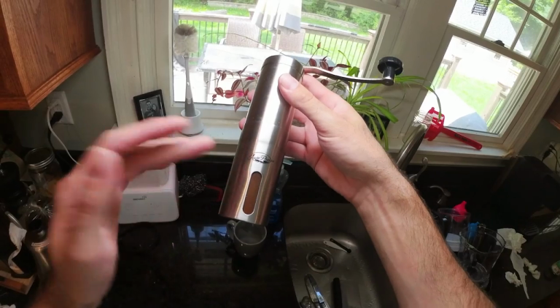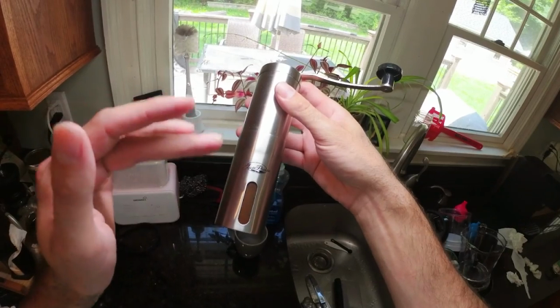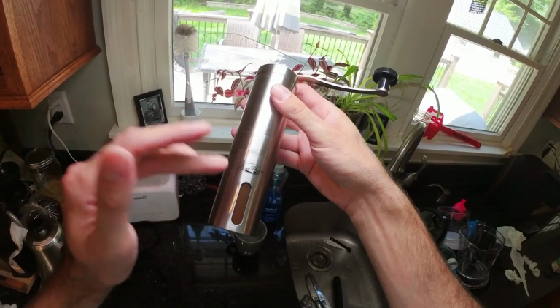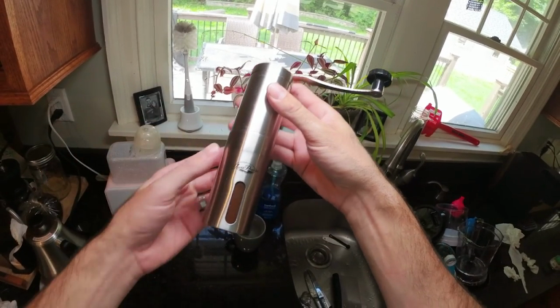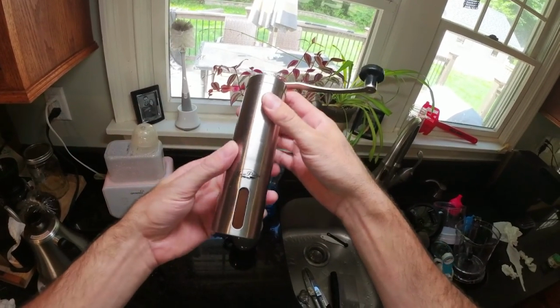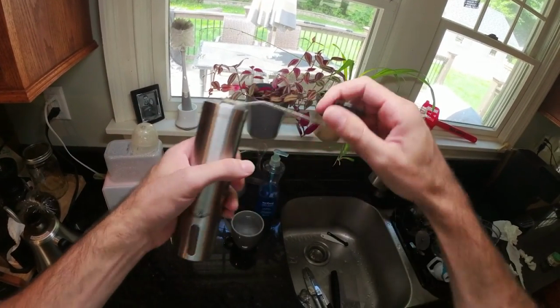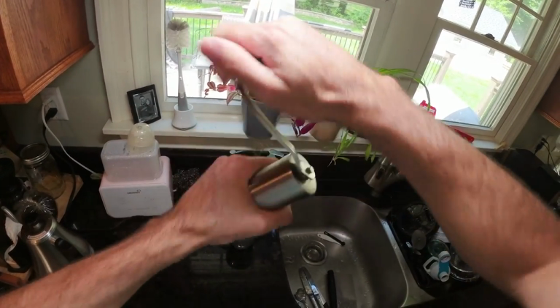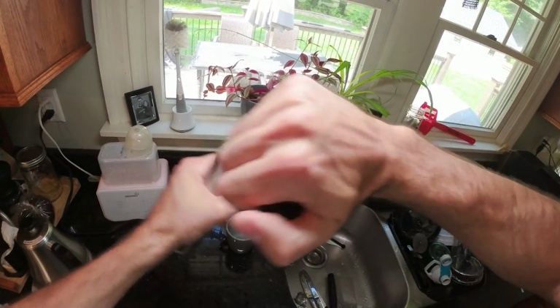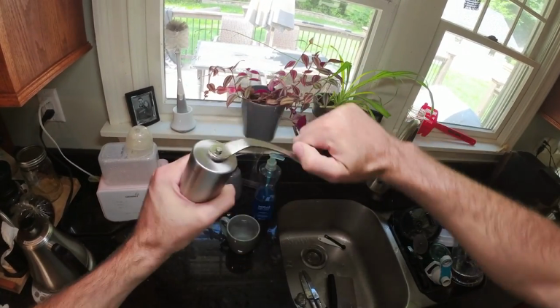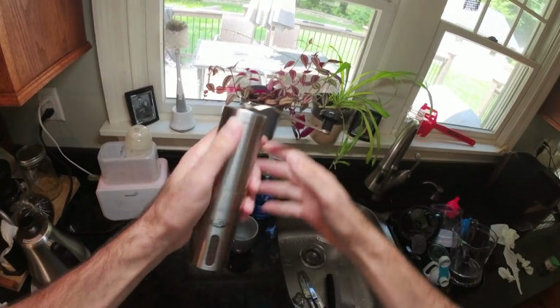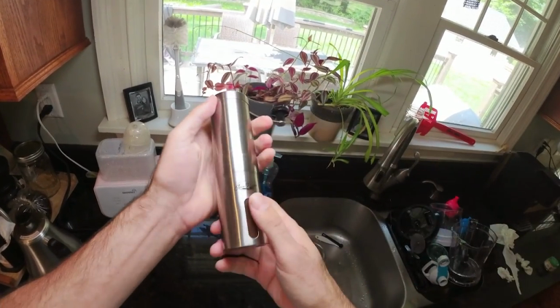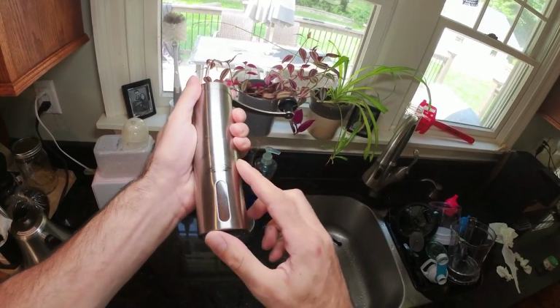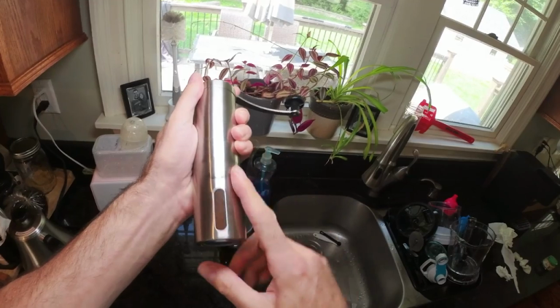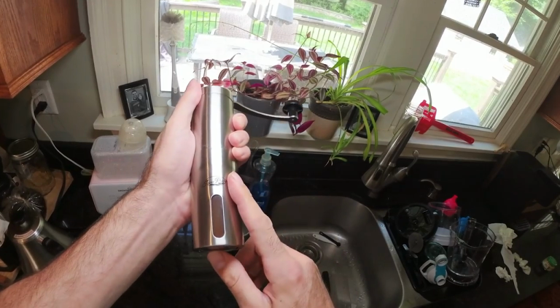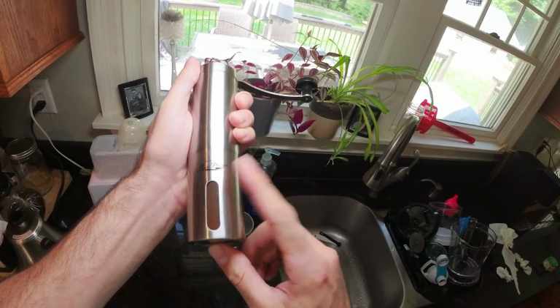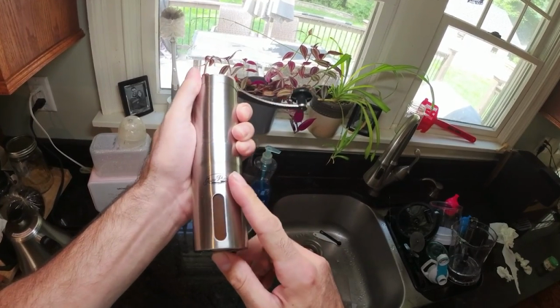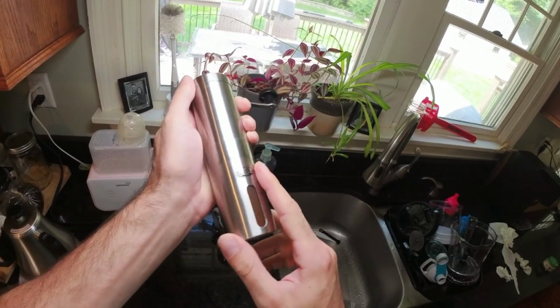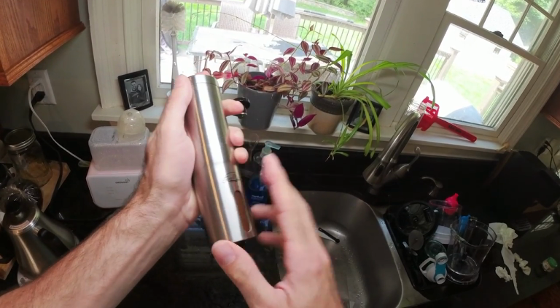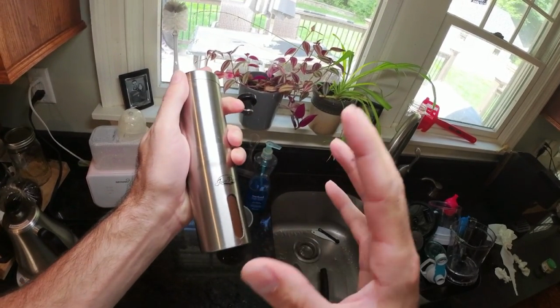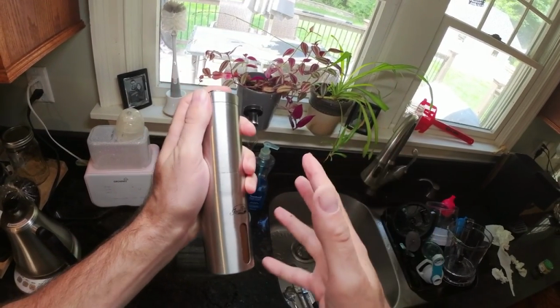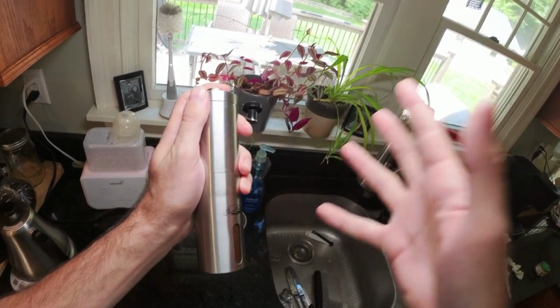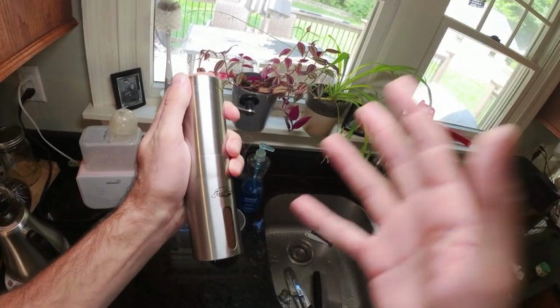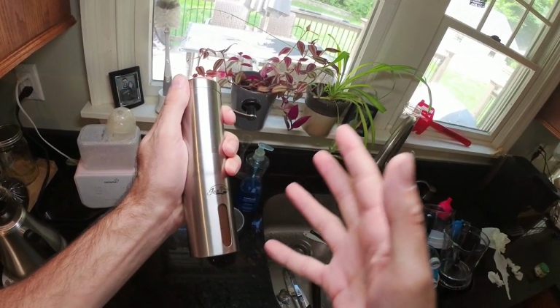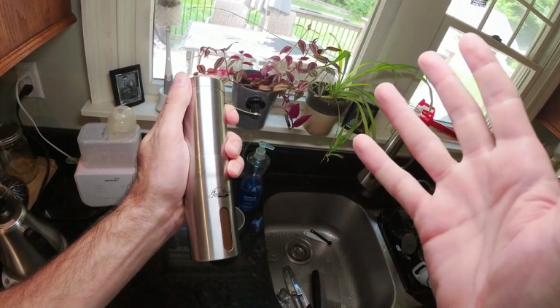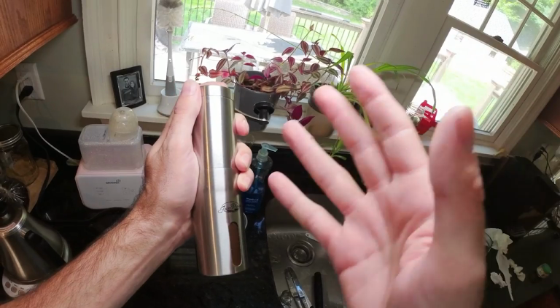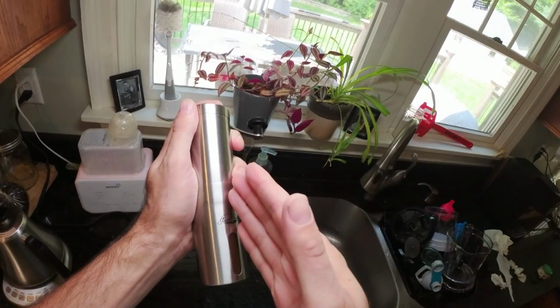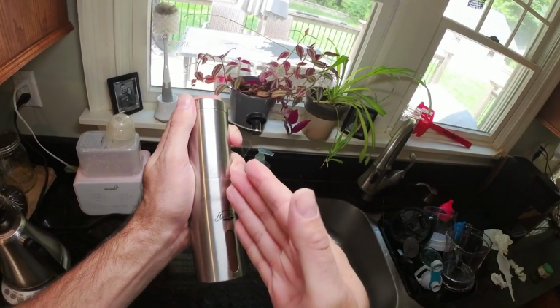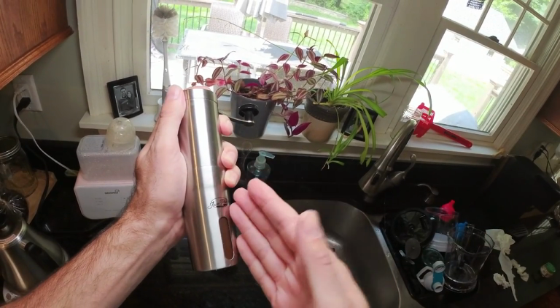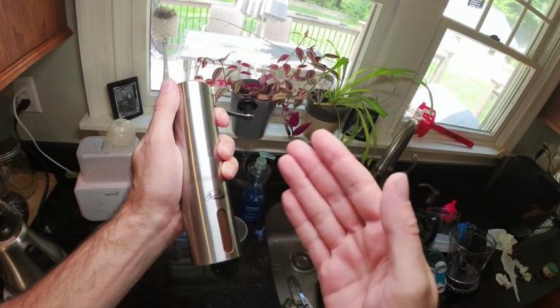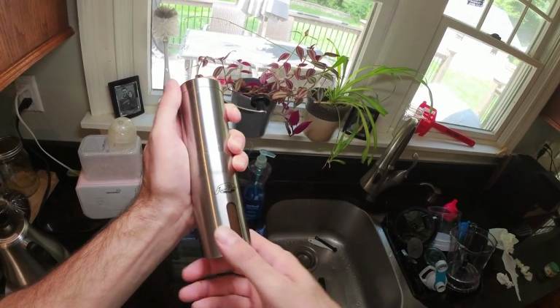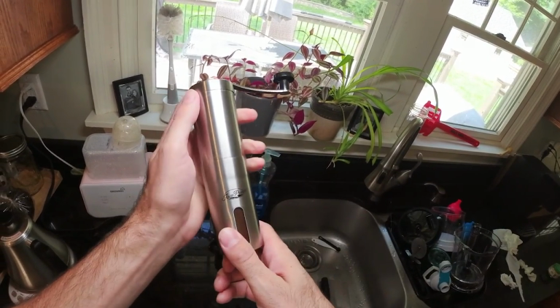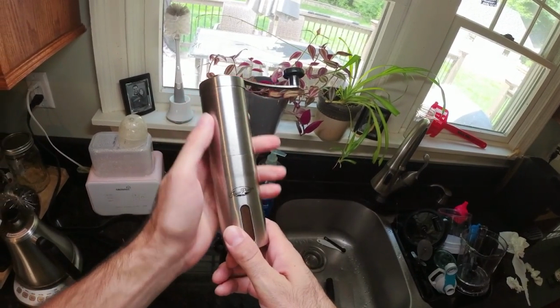This is the Java Press Manual Coffee Grinder, and I've had this thing for about two or three years. I'm going to tell you exactly what's good about this and what's not so good about this.